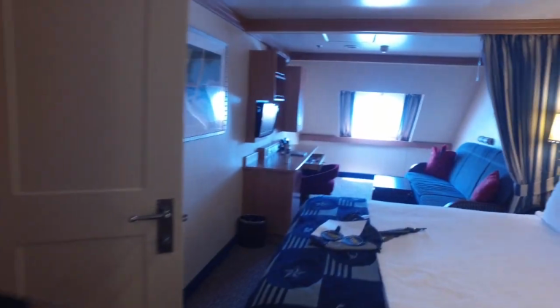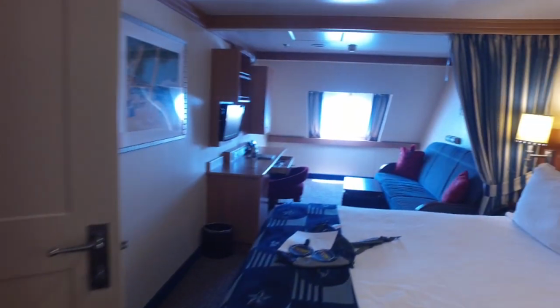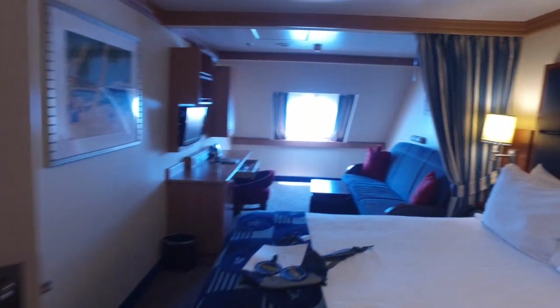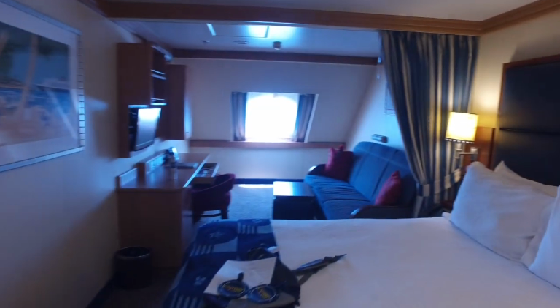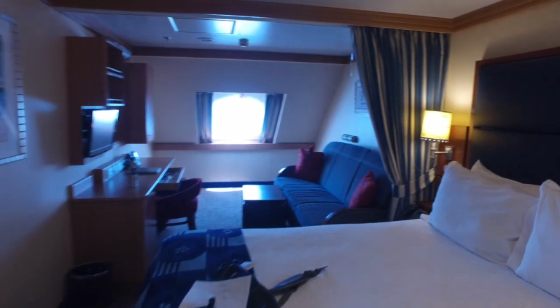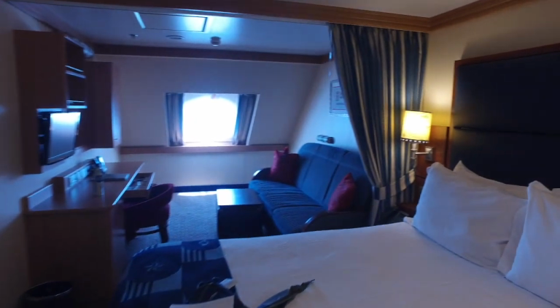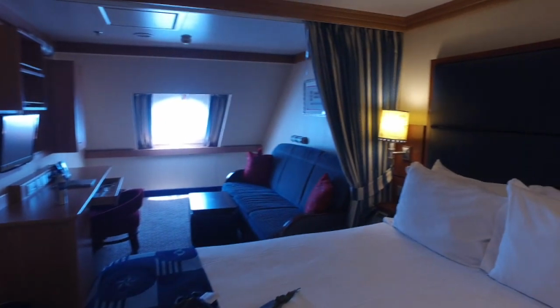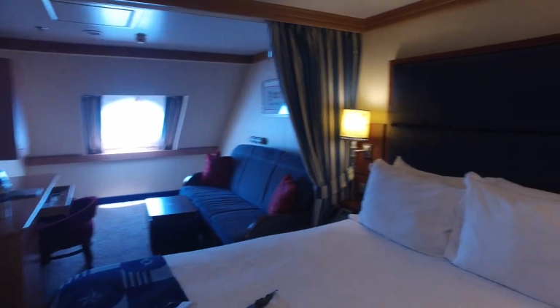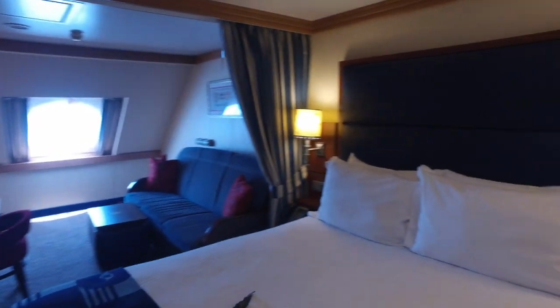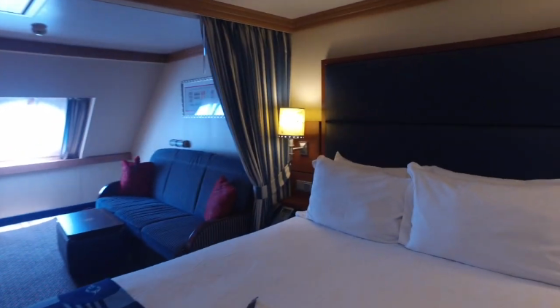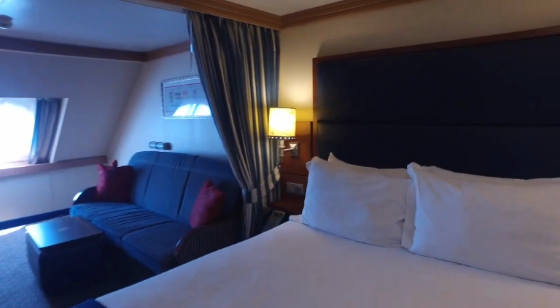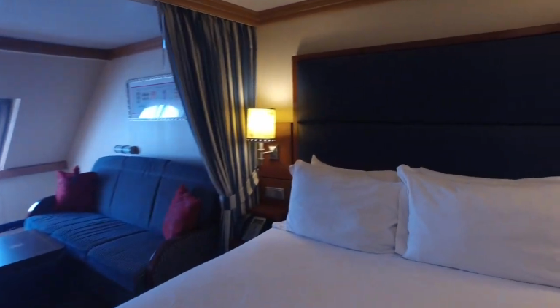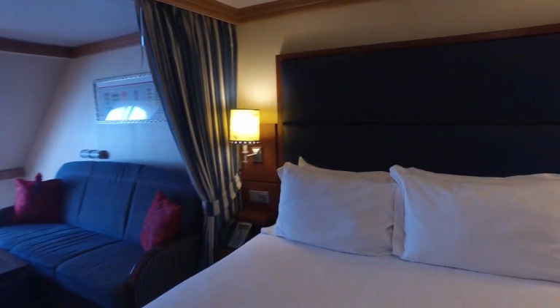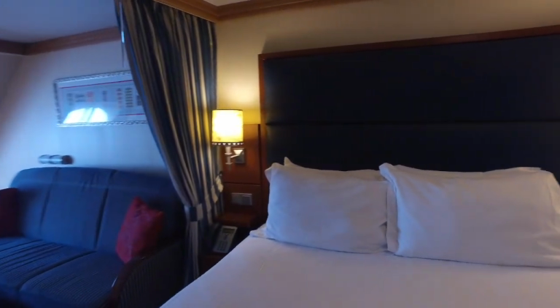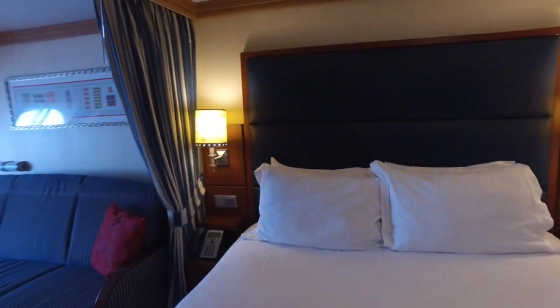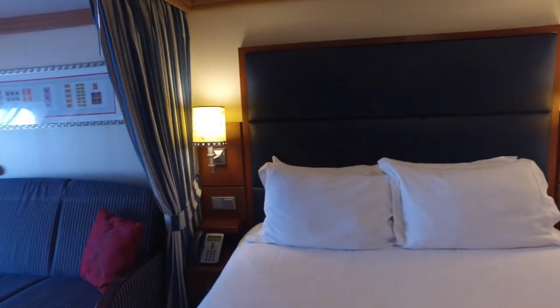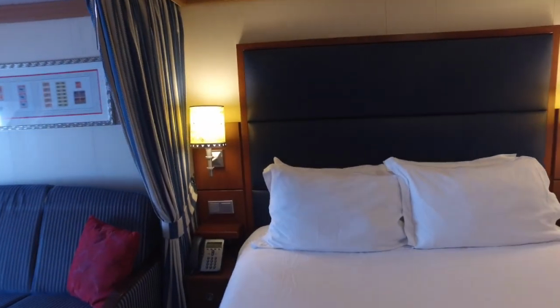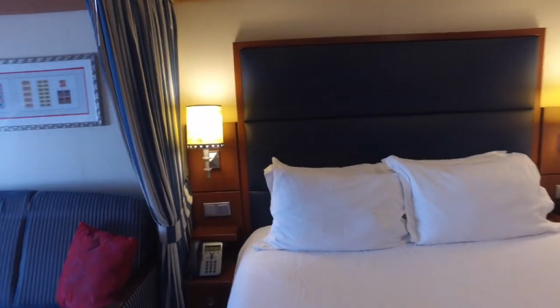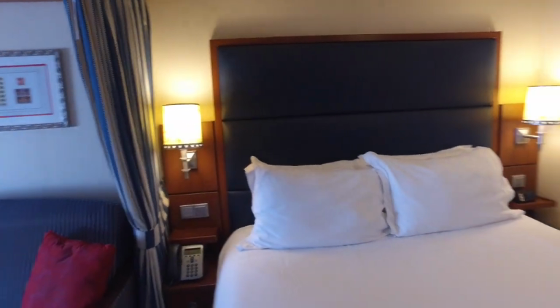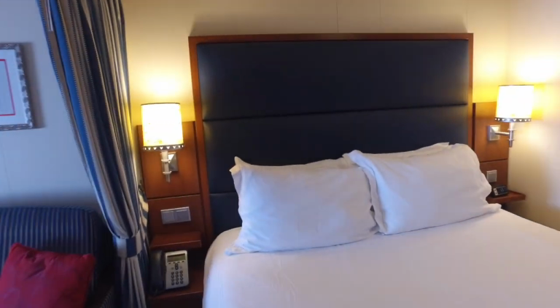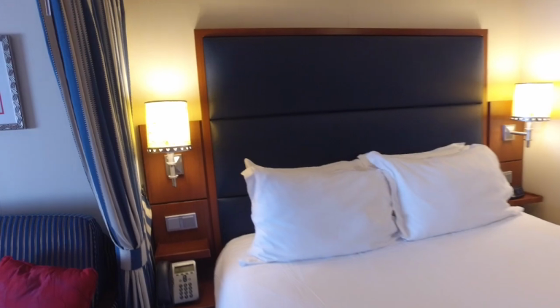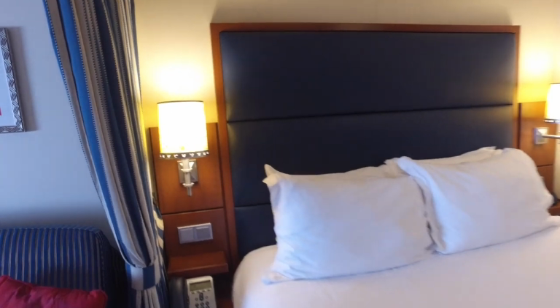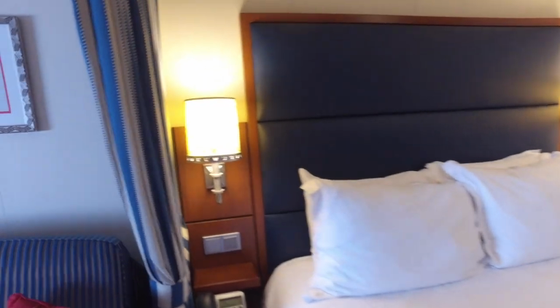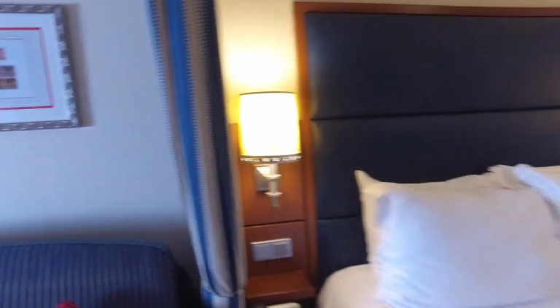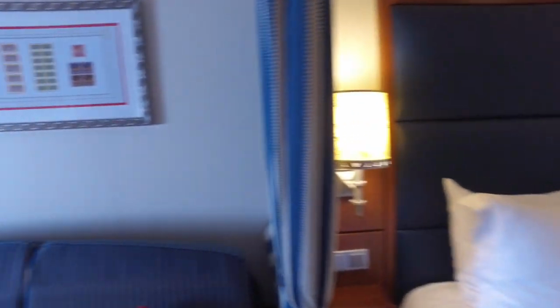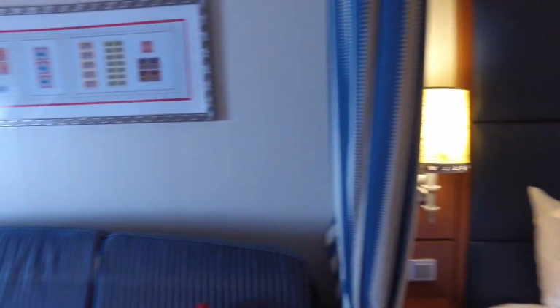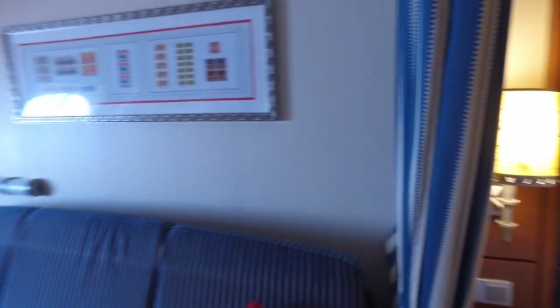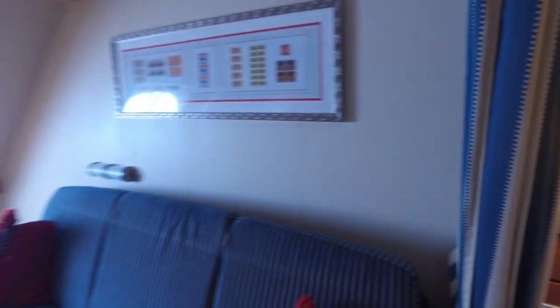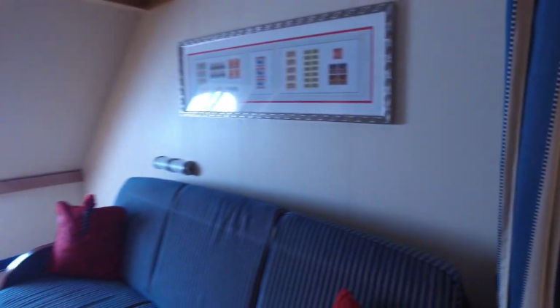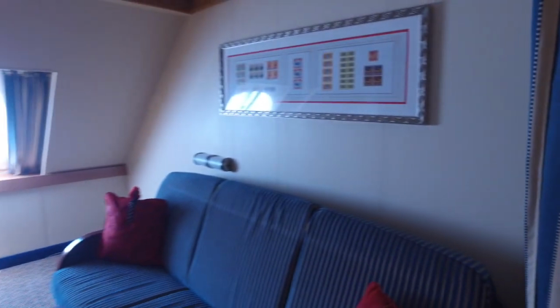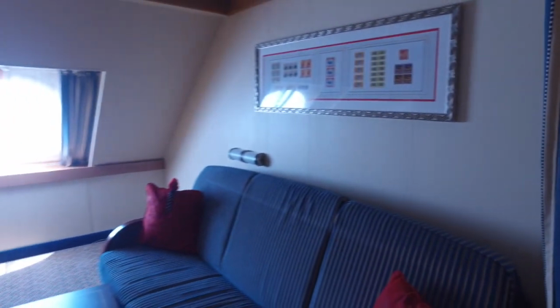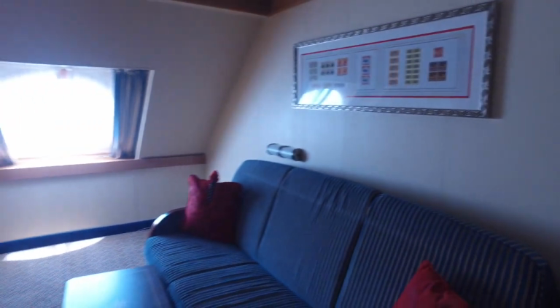So here is our room. Sorry about the white balance. You can see we've got the bed and the seating area.